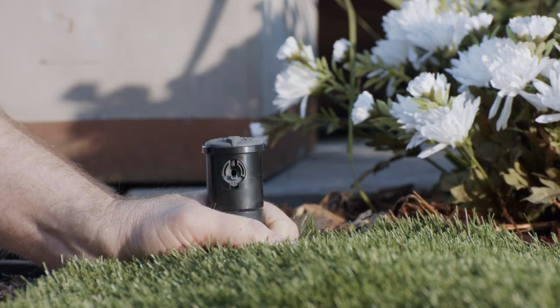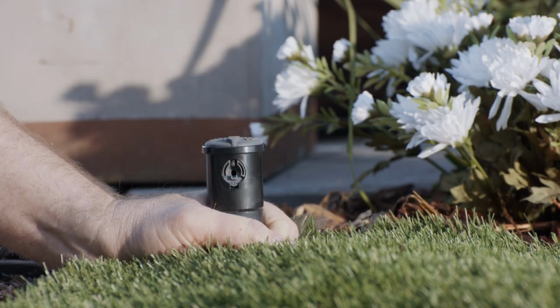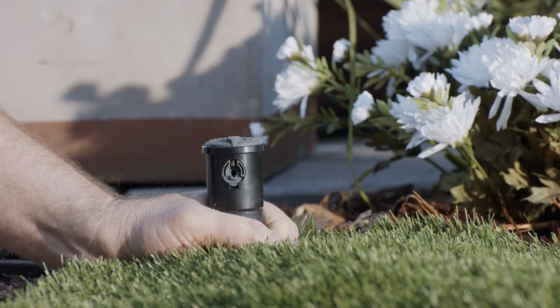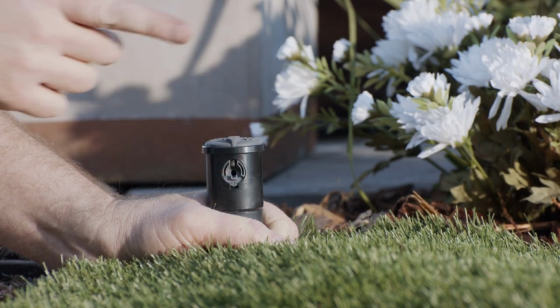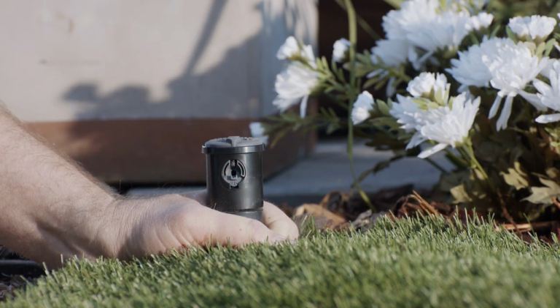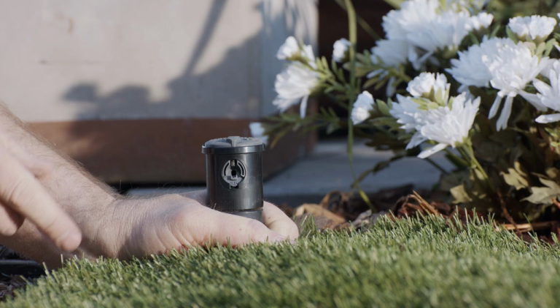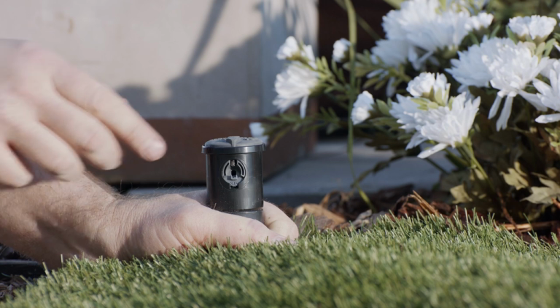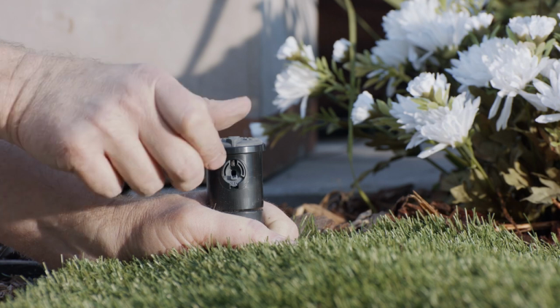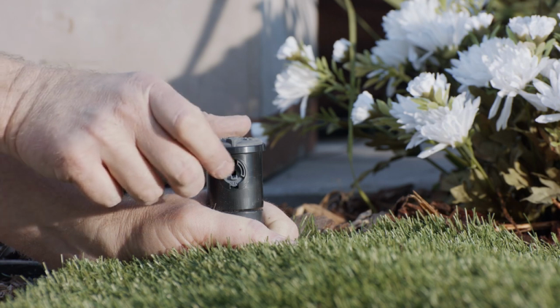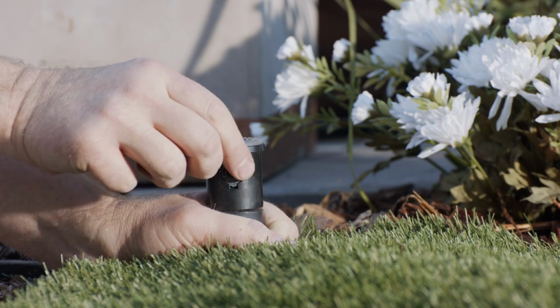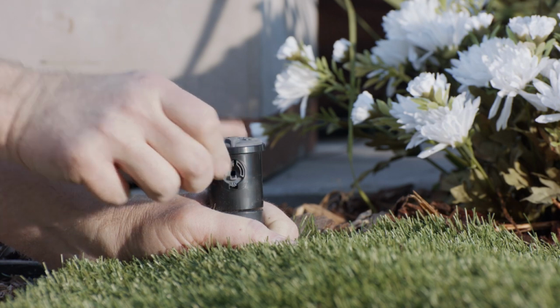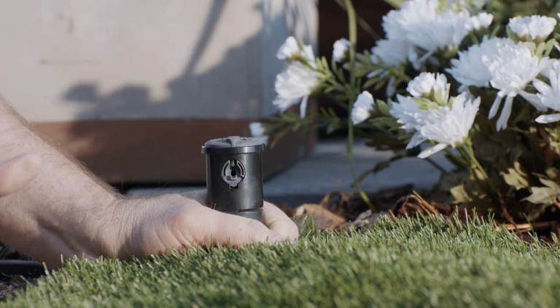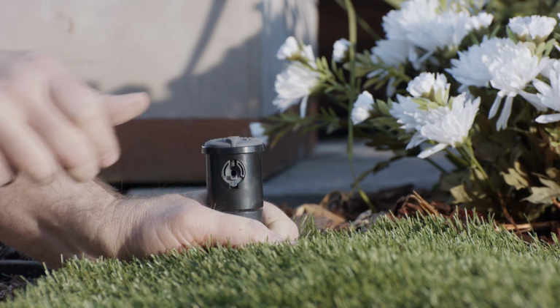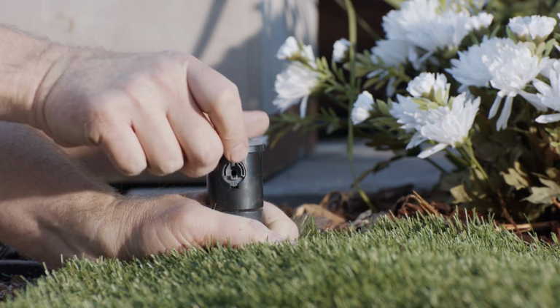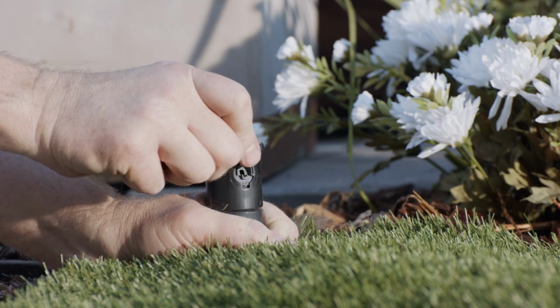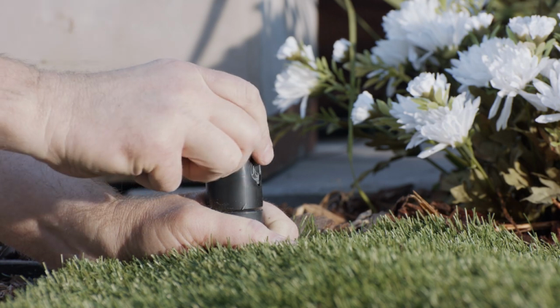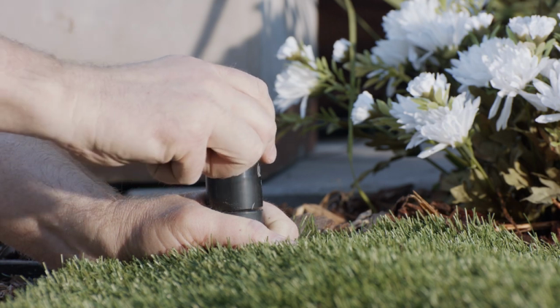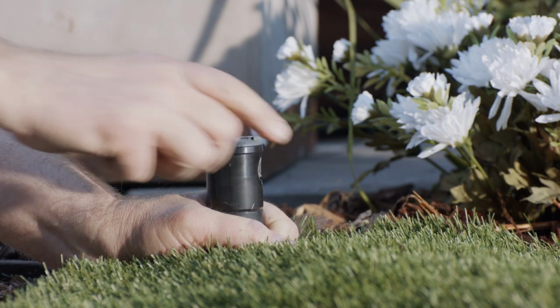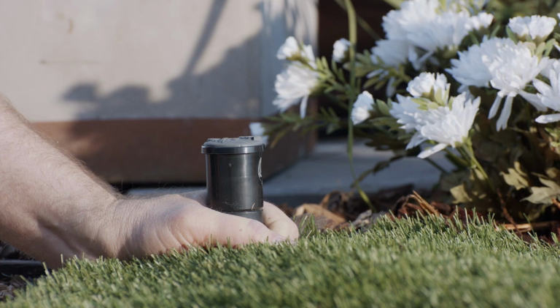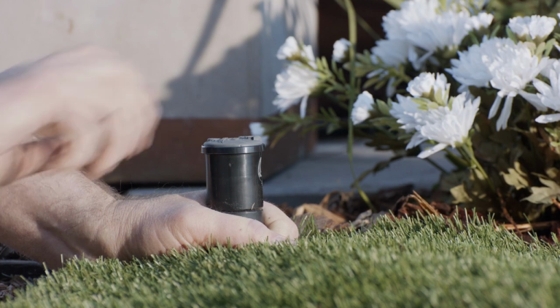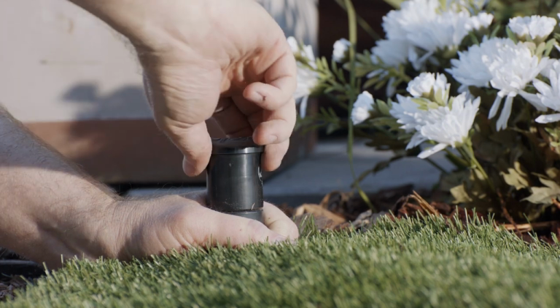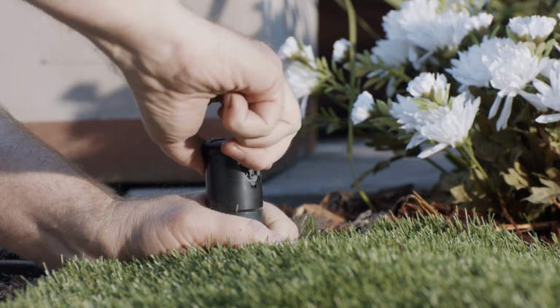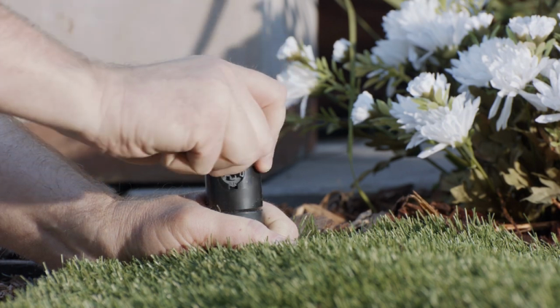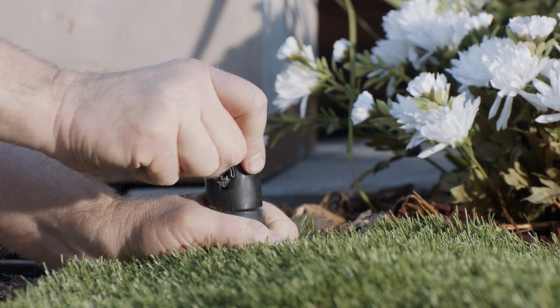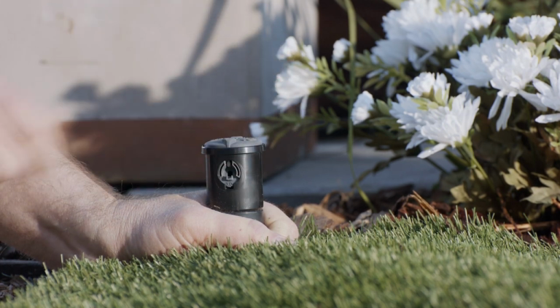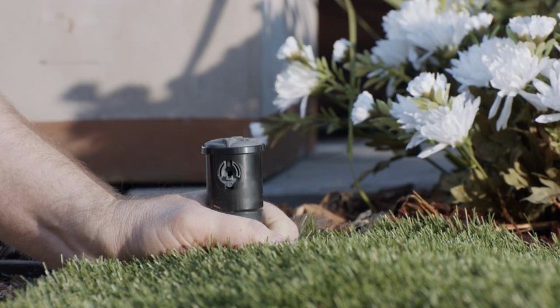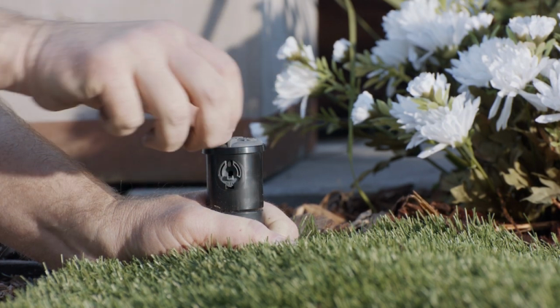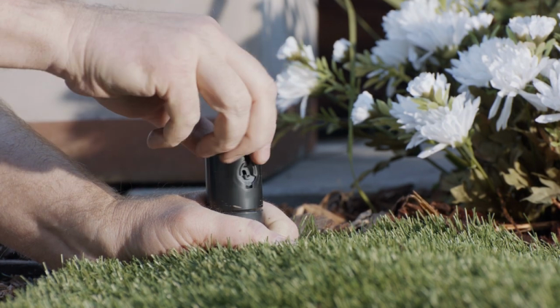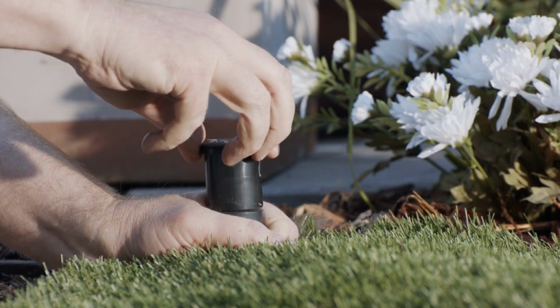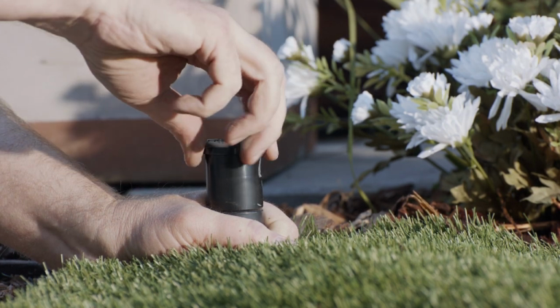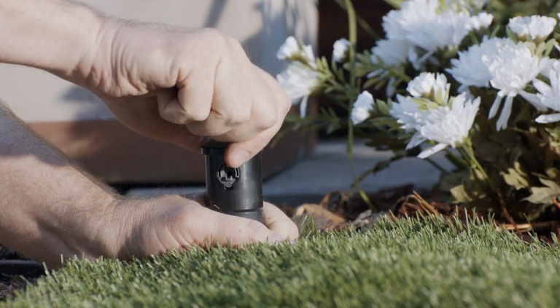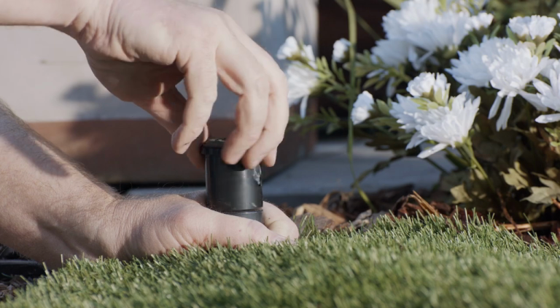Now let's reset it to 90 degrees. I turn the nozzle all the way to the right stop, then I rotate it to the 90 degrees that I want, and crank the turret right back to the right stop. Now I have a 90-degree pattern.